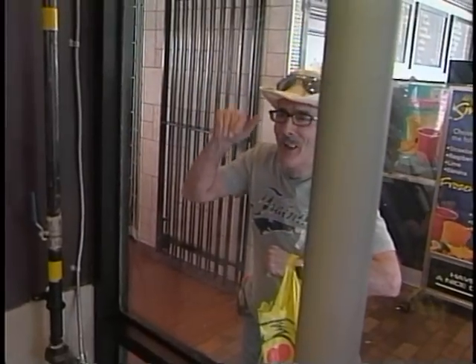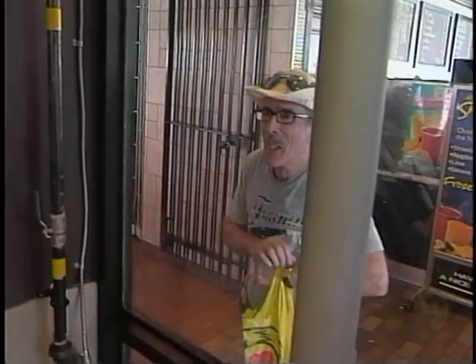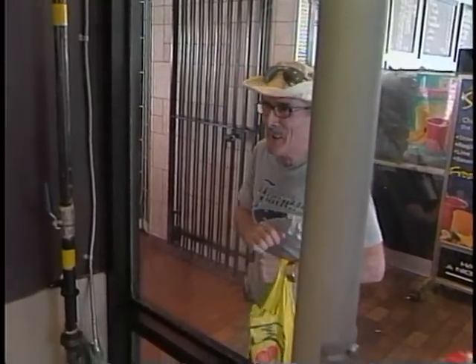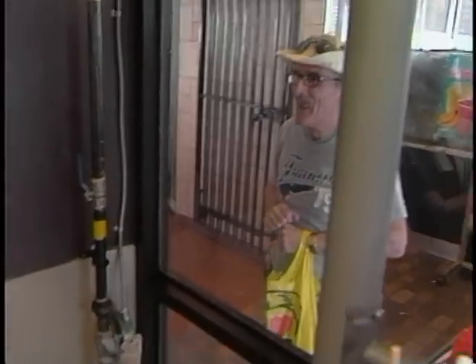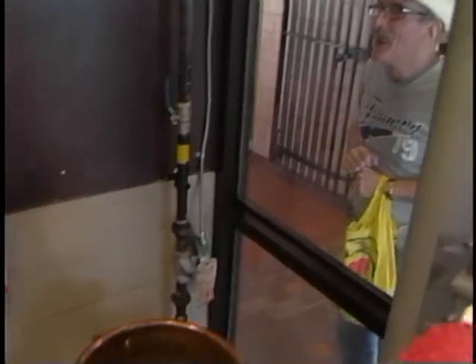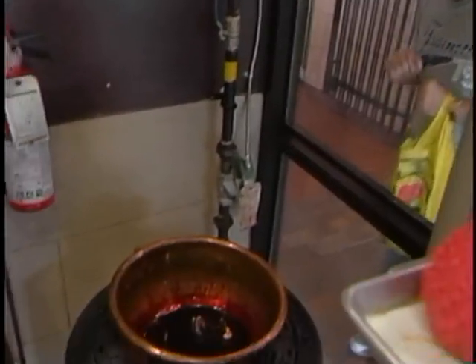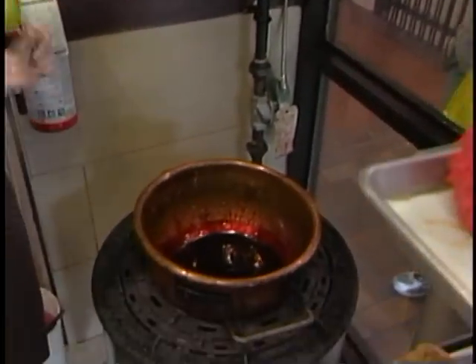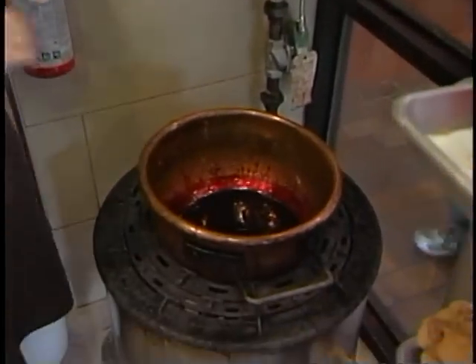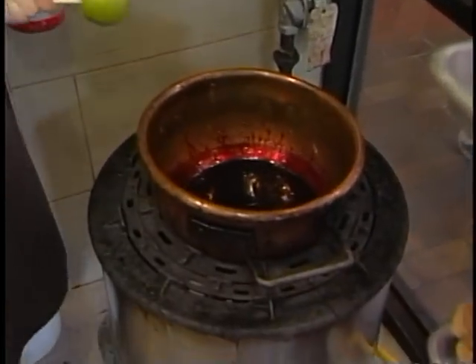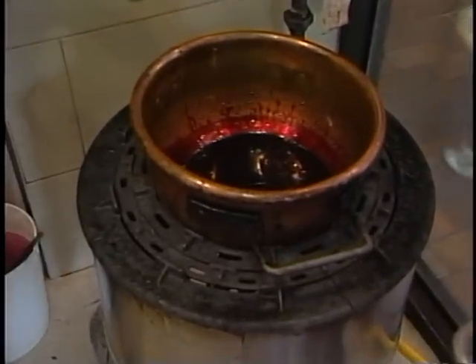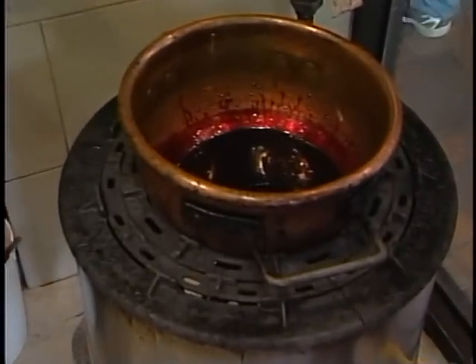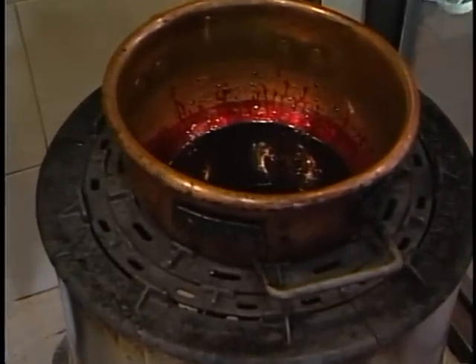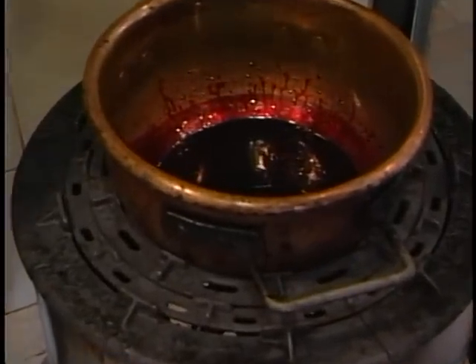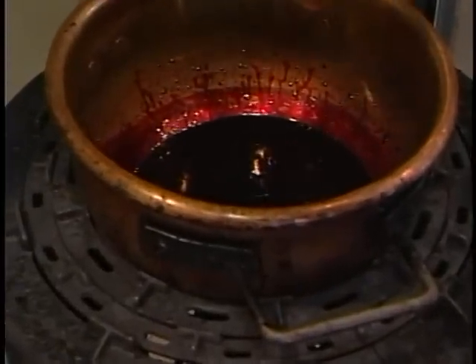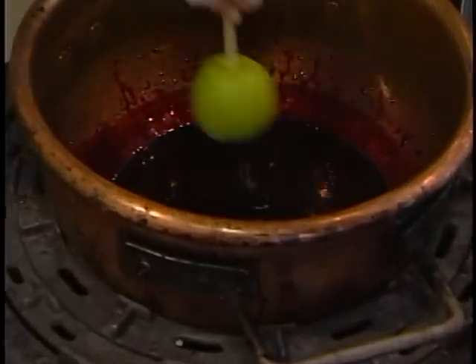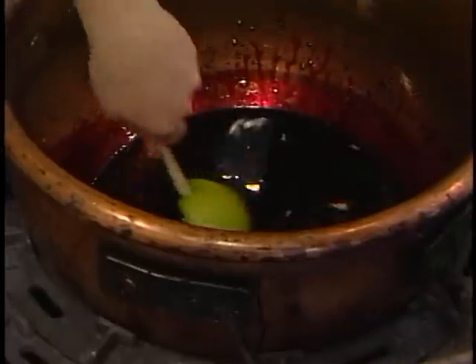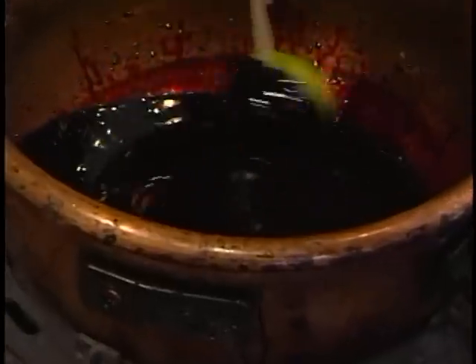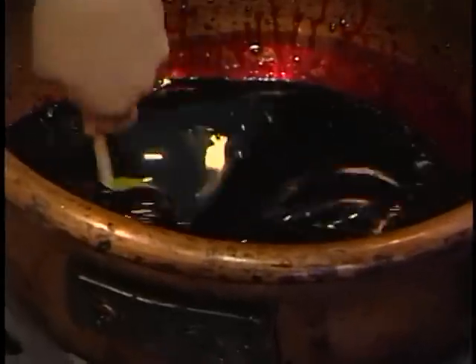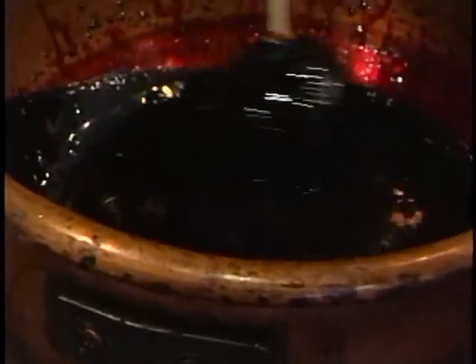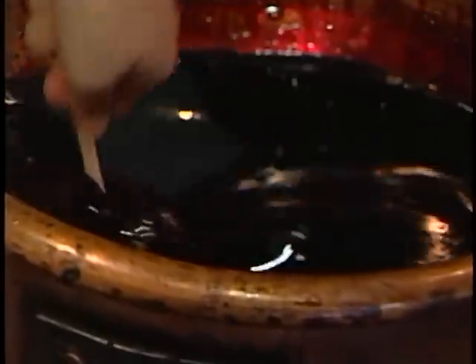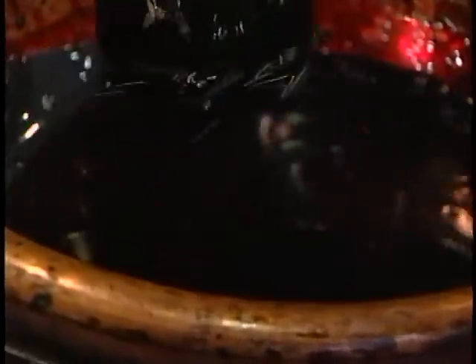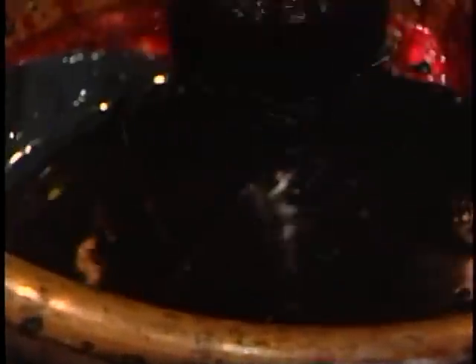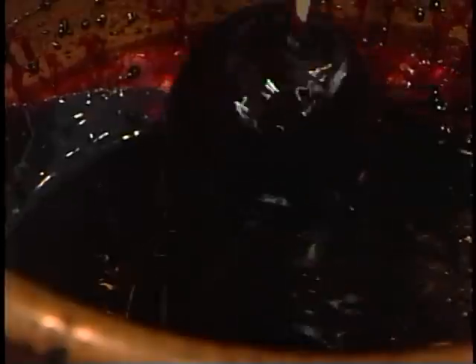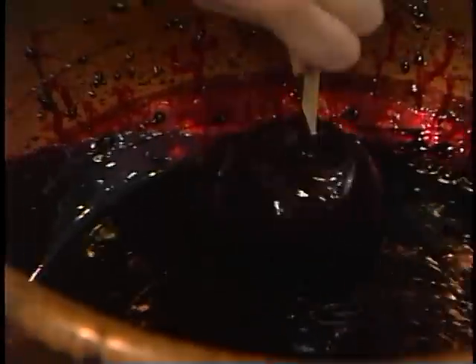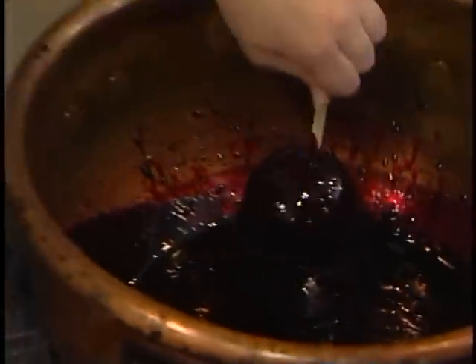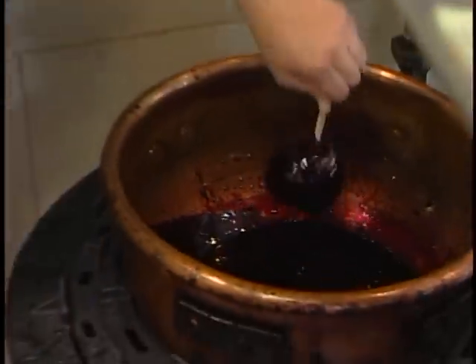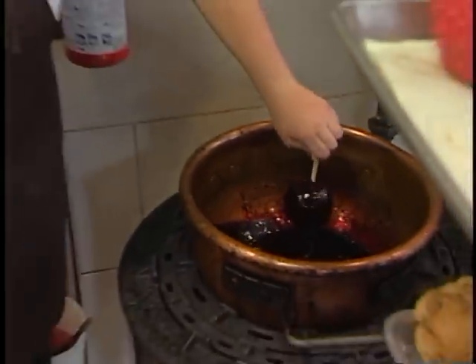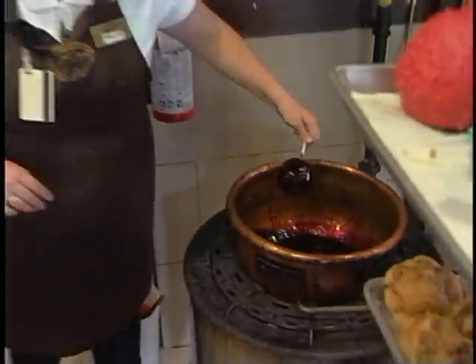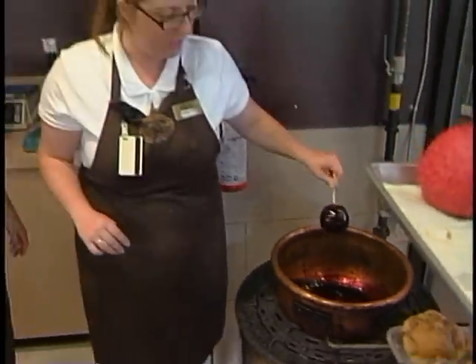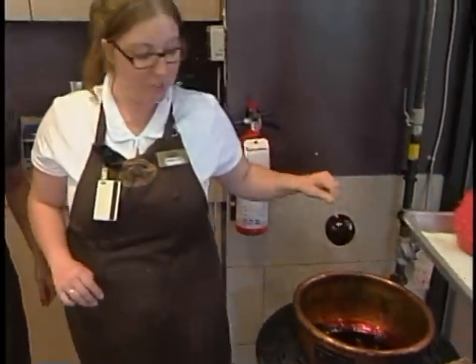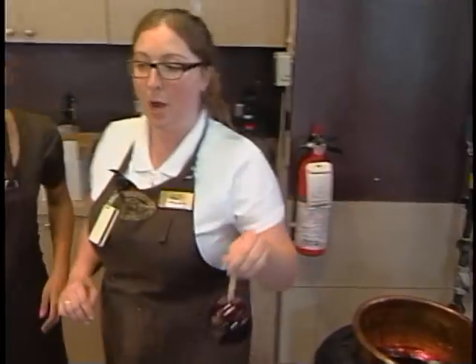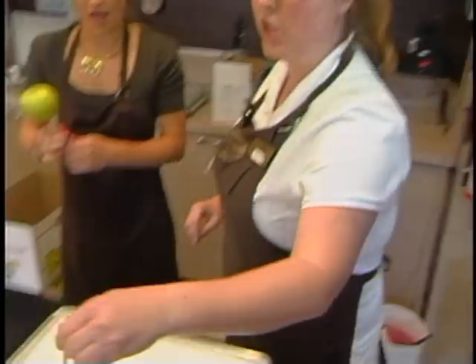What time do you open? Ten o'clock. All right, how do we dip? So what we're going to do — you want to make sure all the green is gone. And then you give a little twist. Shake it. And then you can just pop it on the sugar.